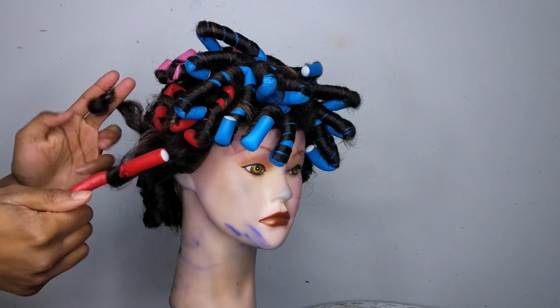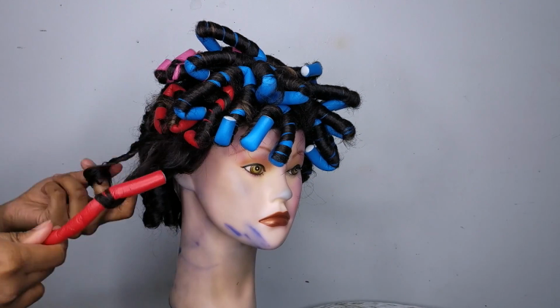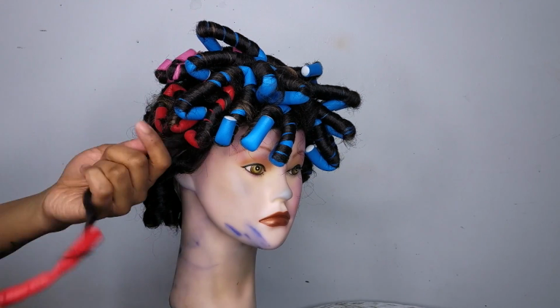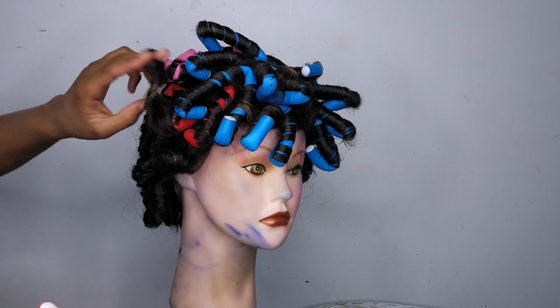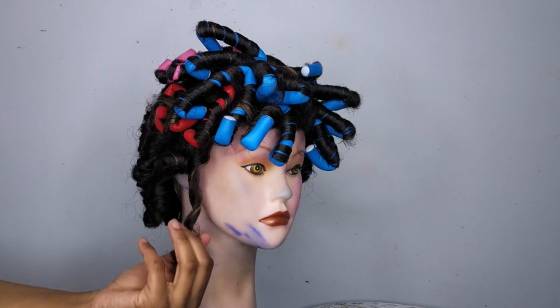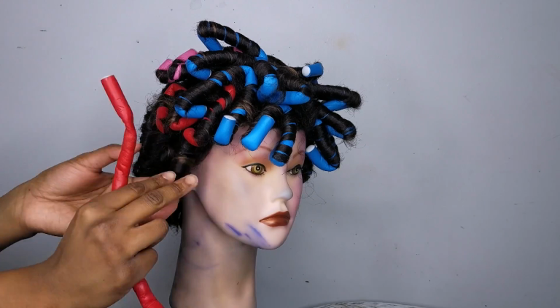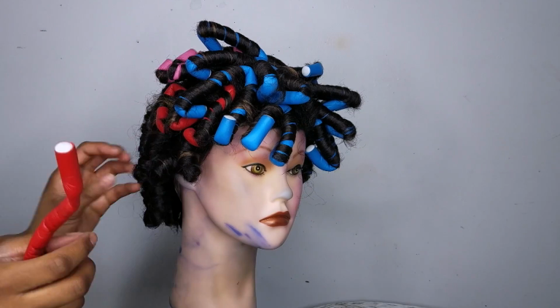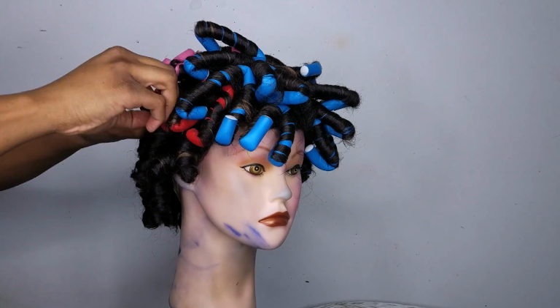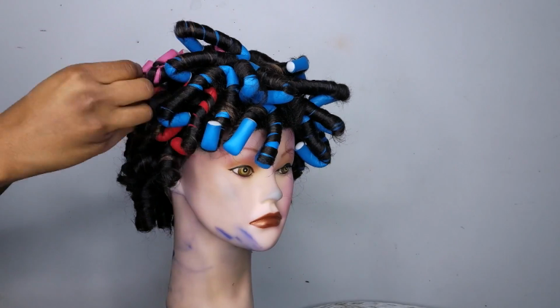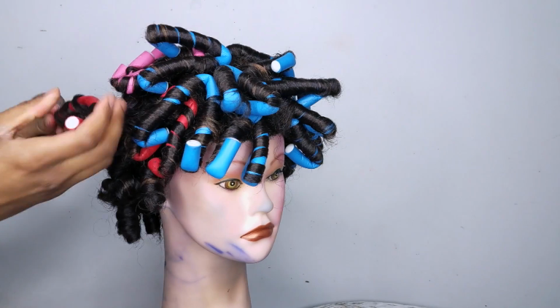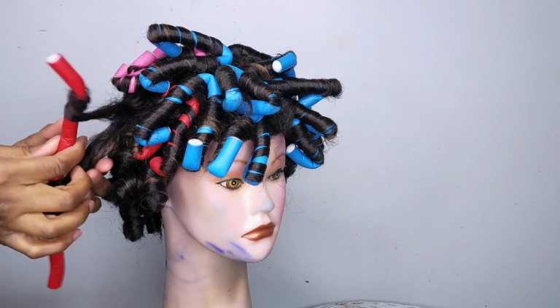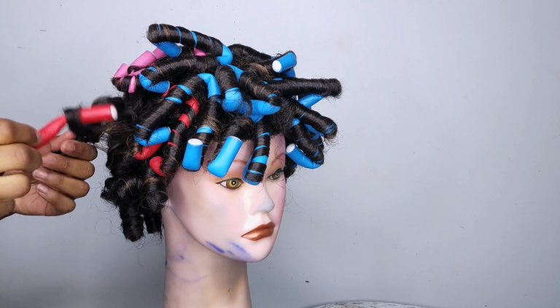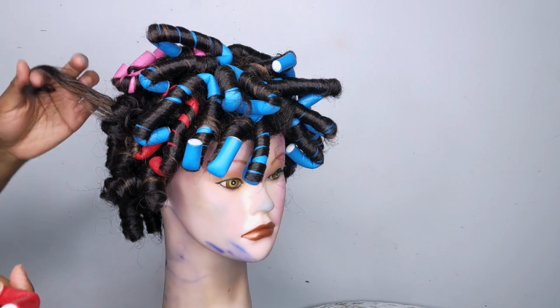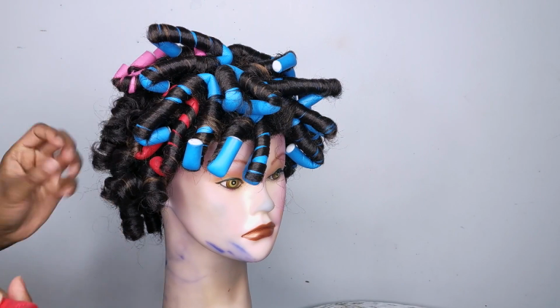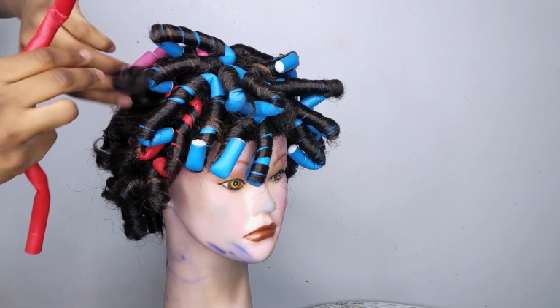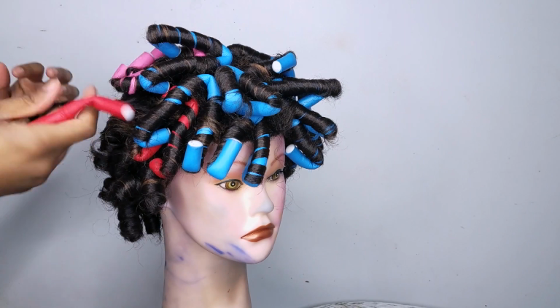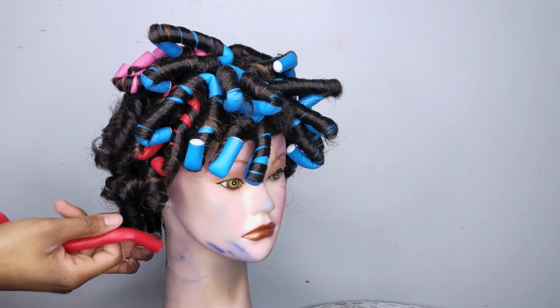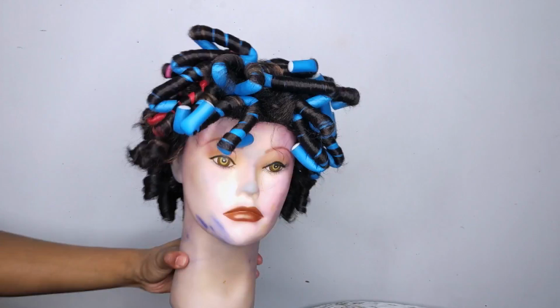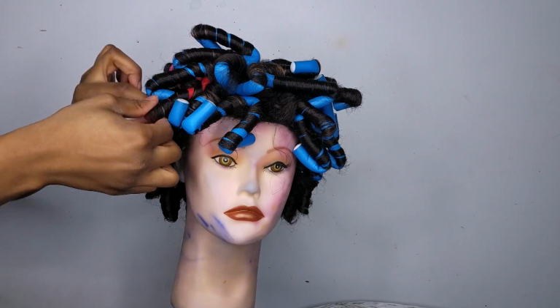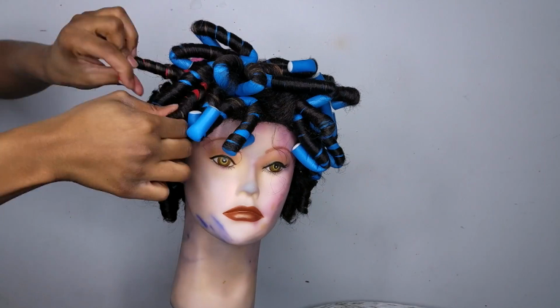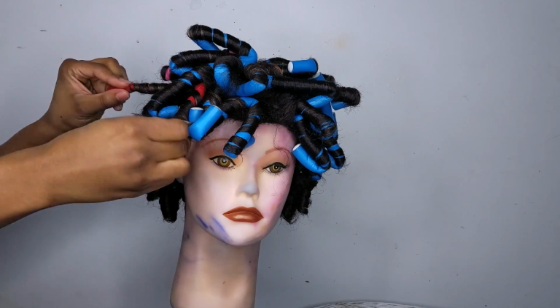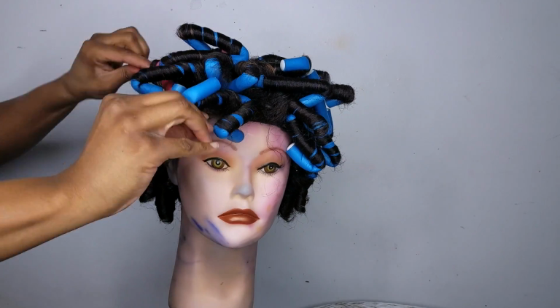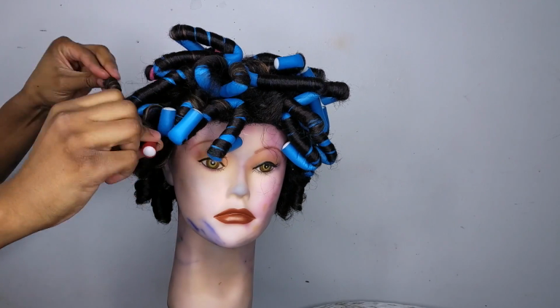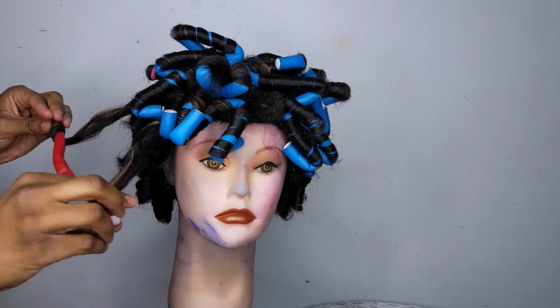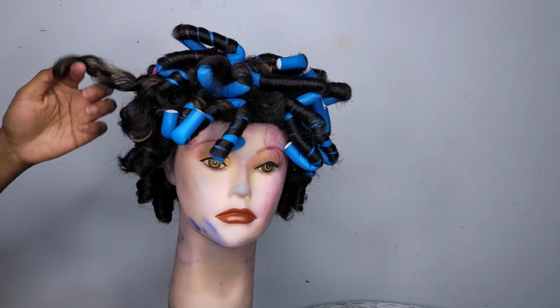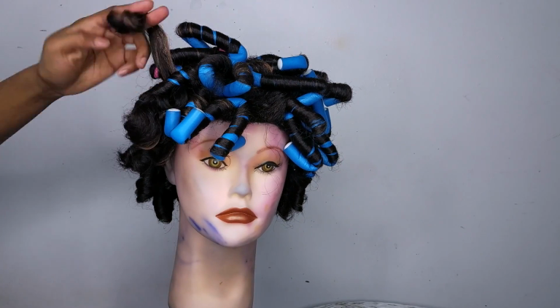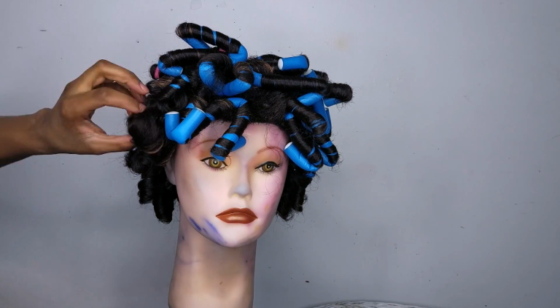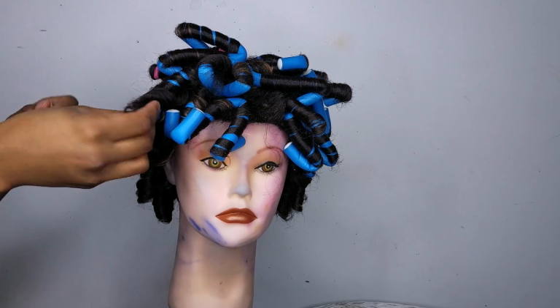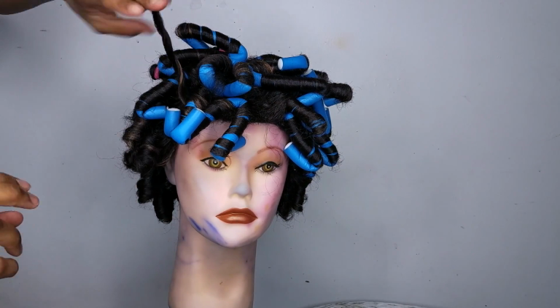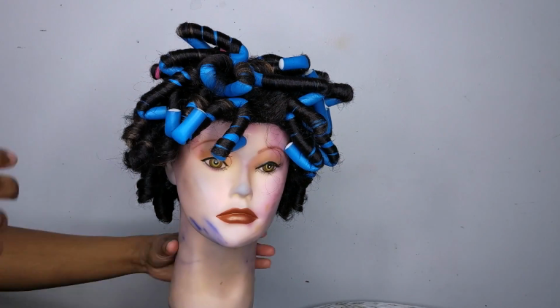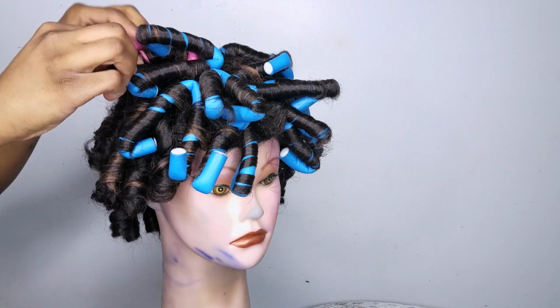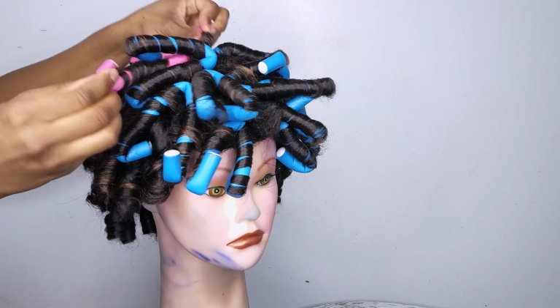Like I said, once you wrap one clockwise and the other counterclockwise, it's a lot easier to take the flexi rods out.